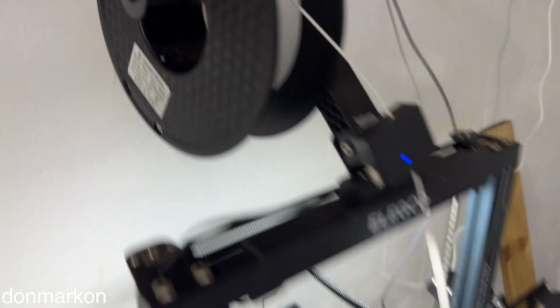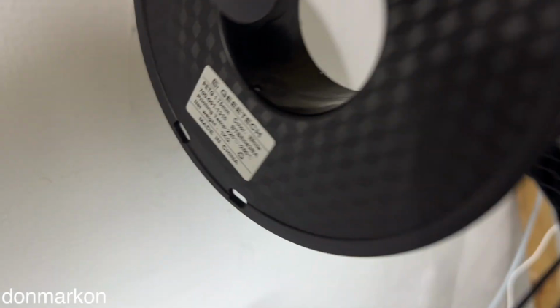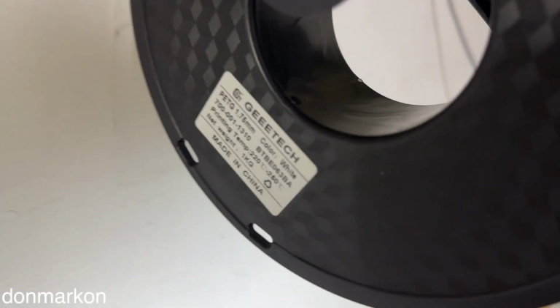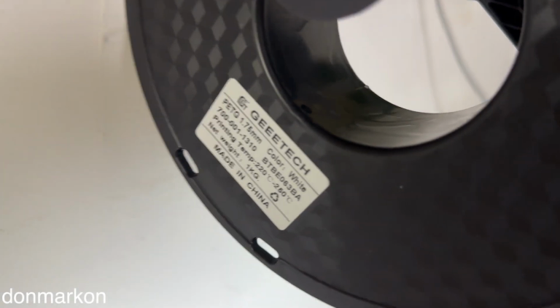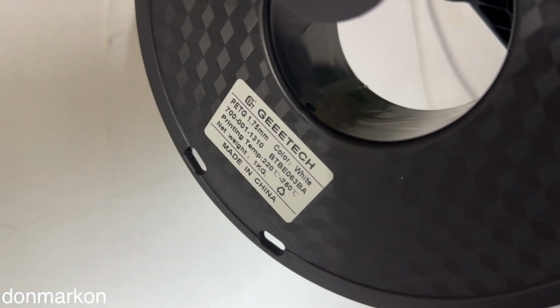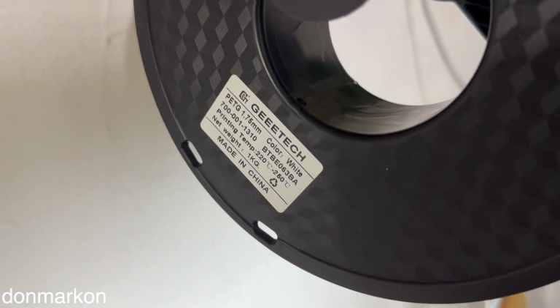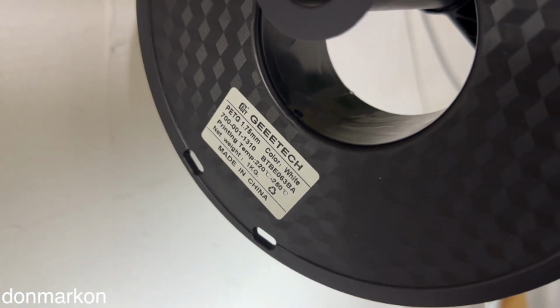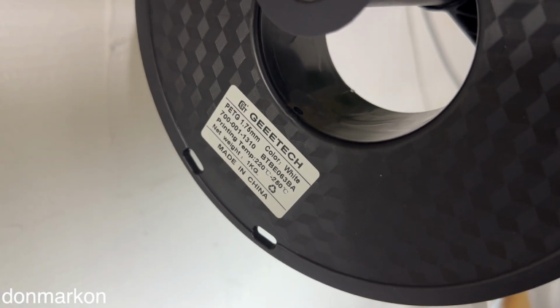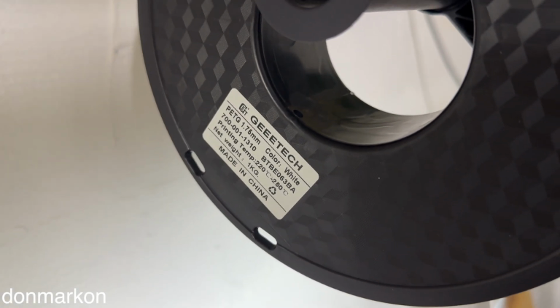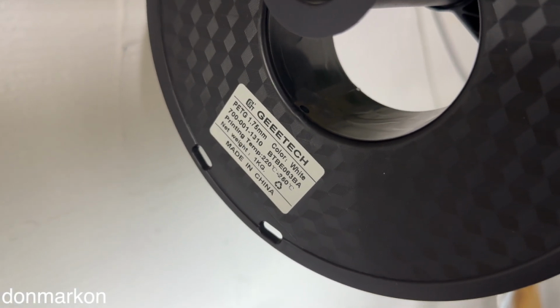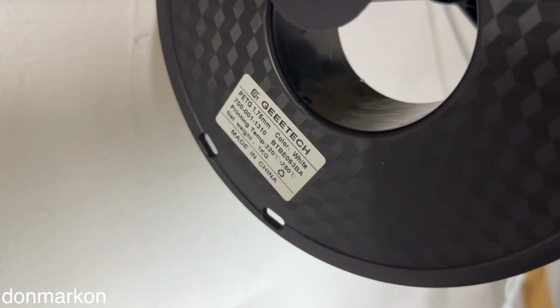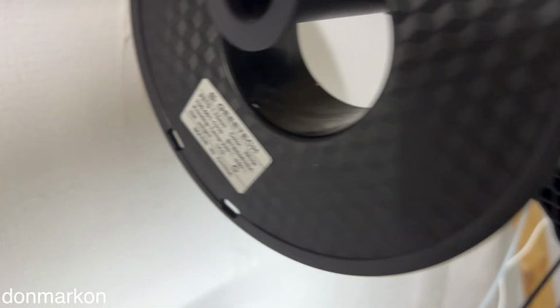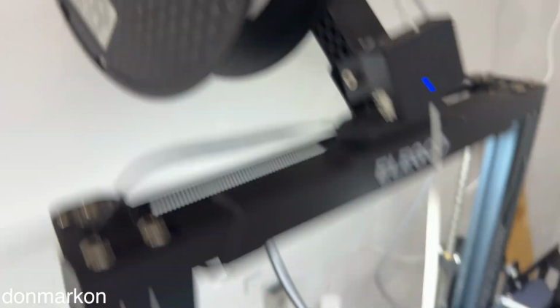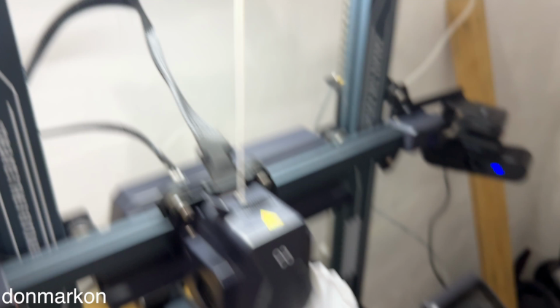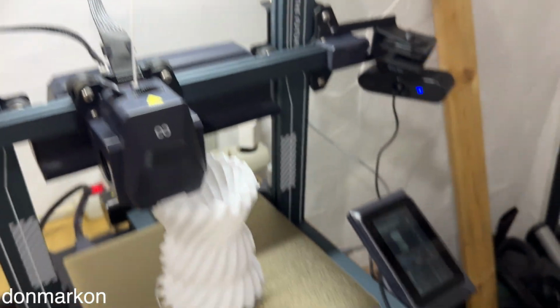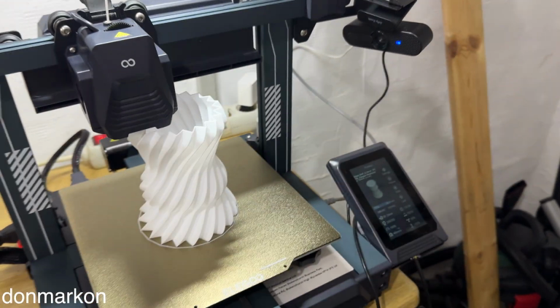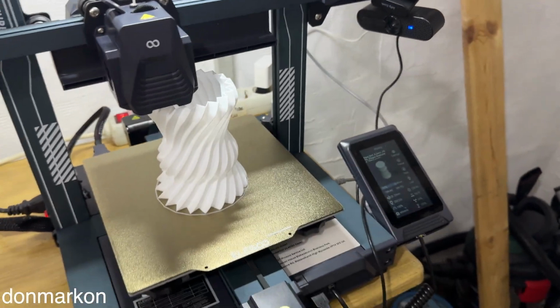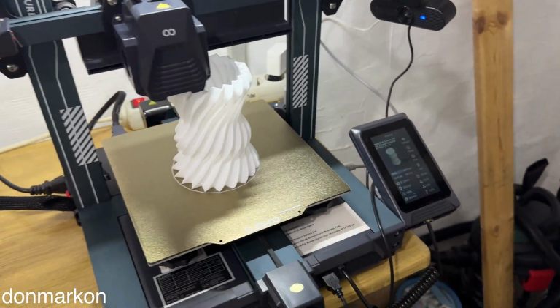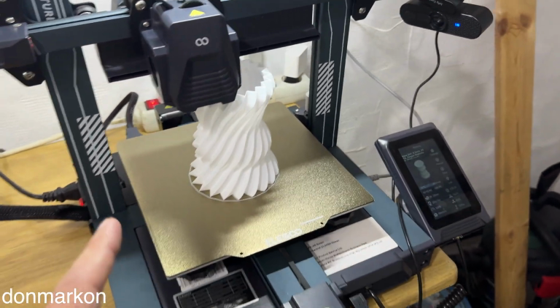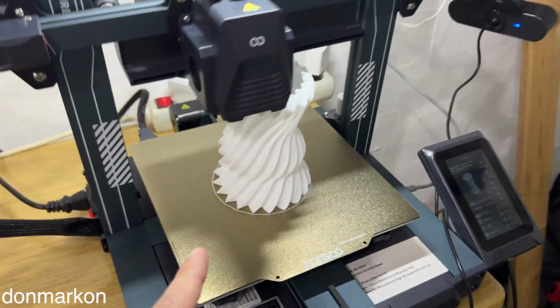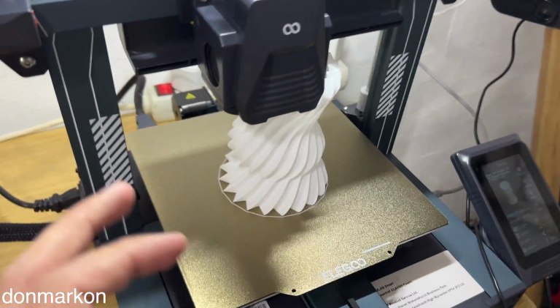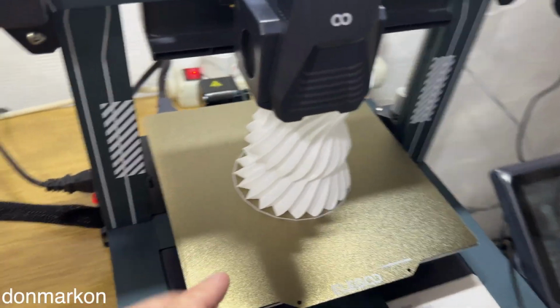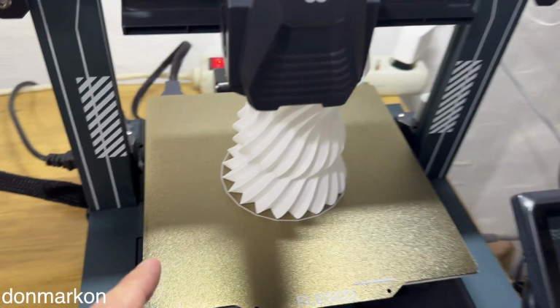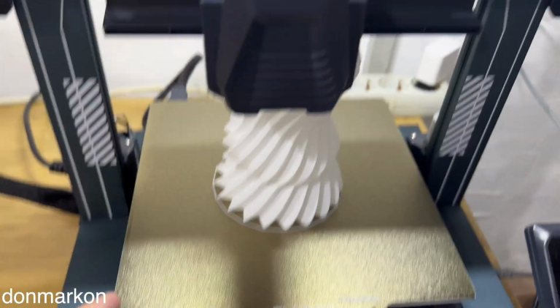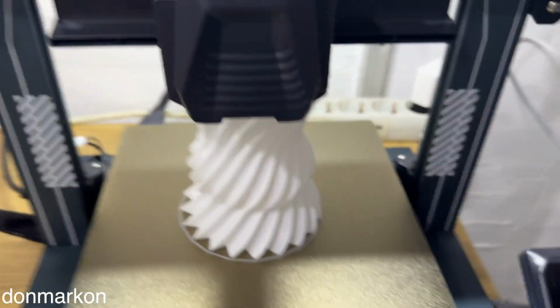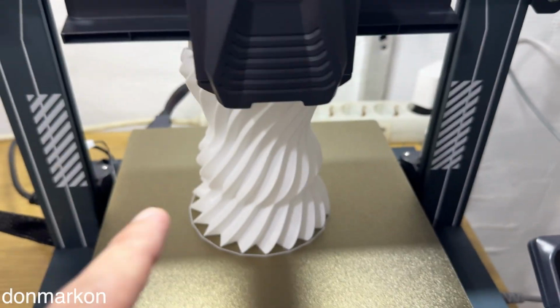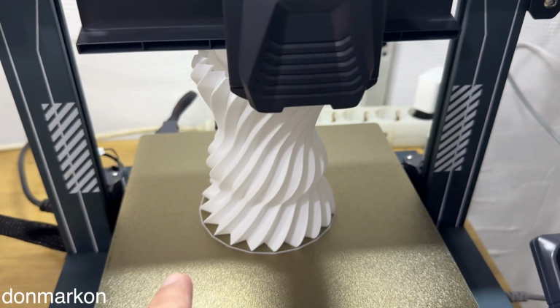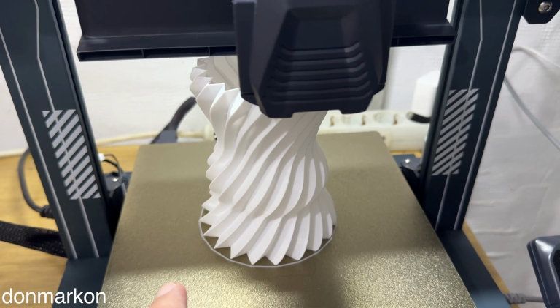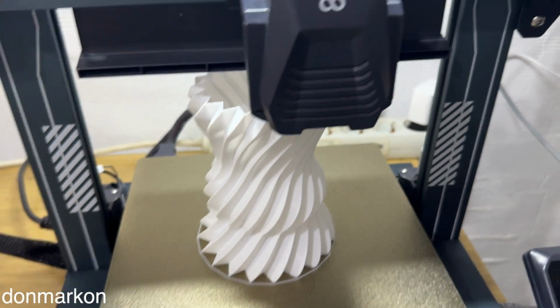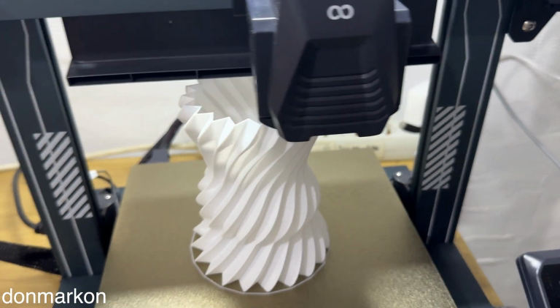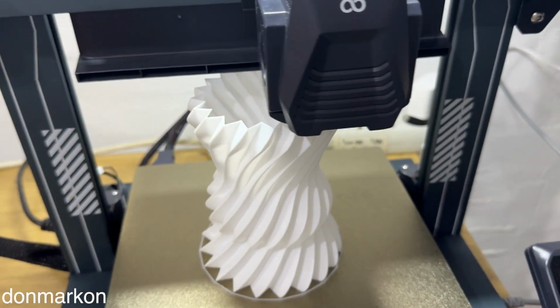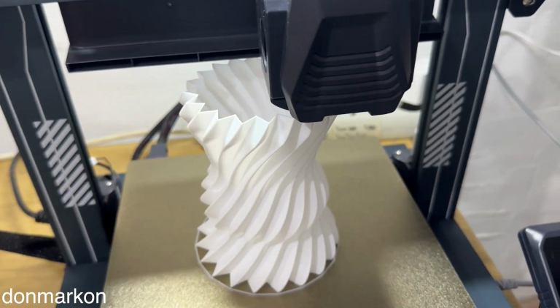I'm having here a Gitec PET-G. It is a basic version, white color. I'm gonna tell you the perfect settings to get a perfect print with your 3D printer.